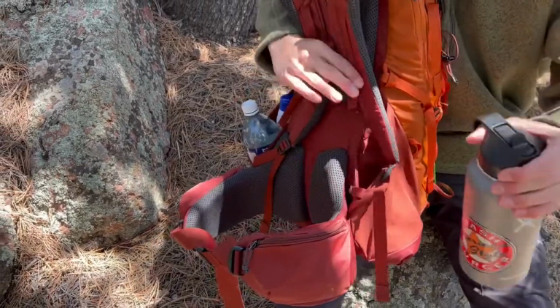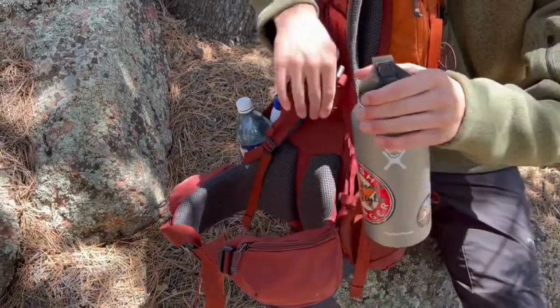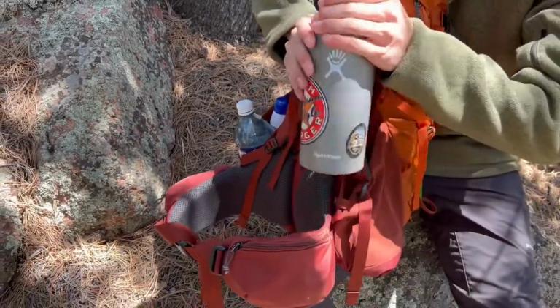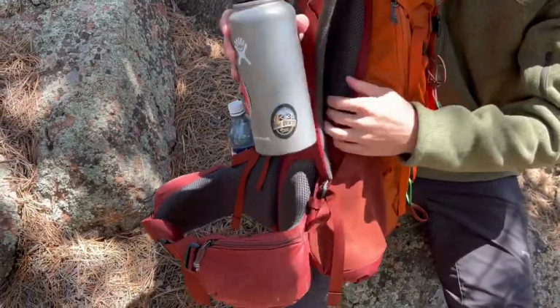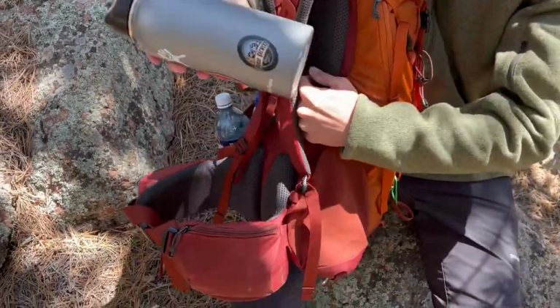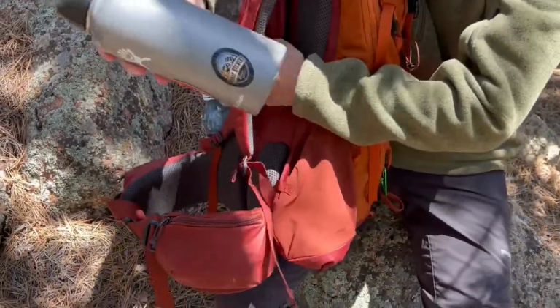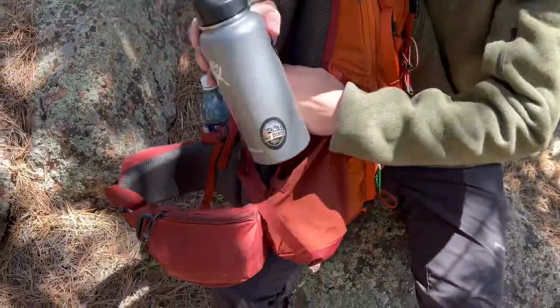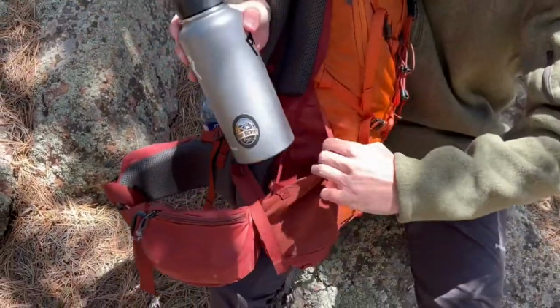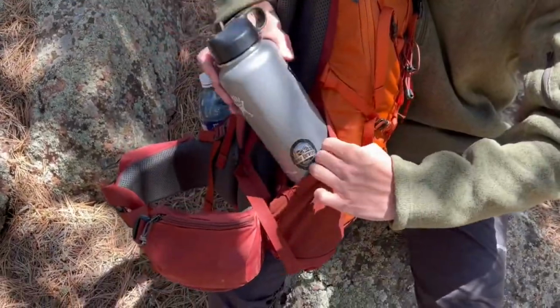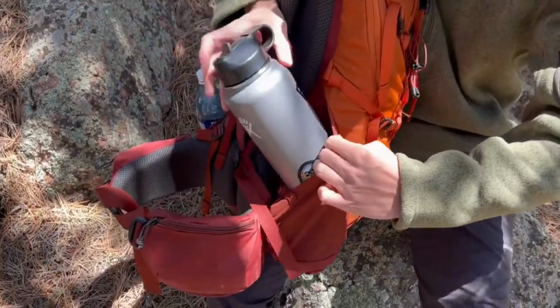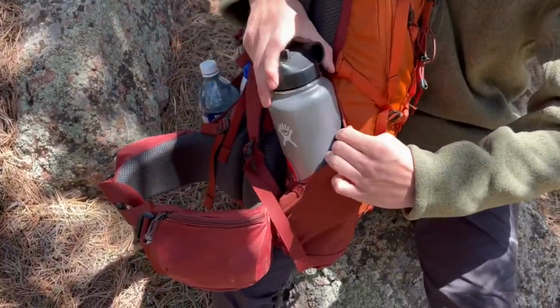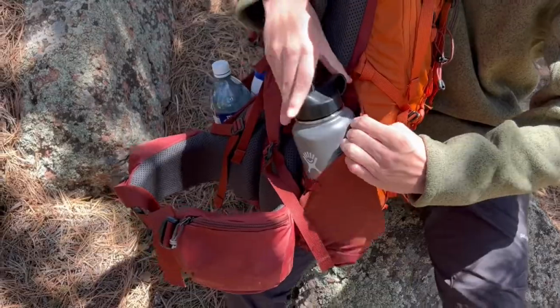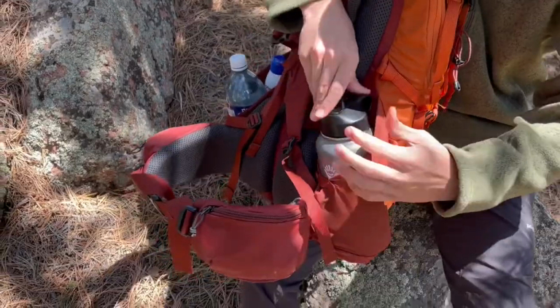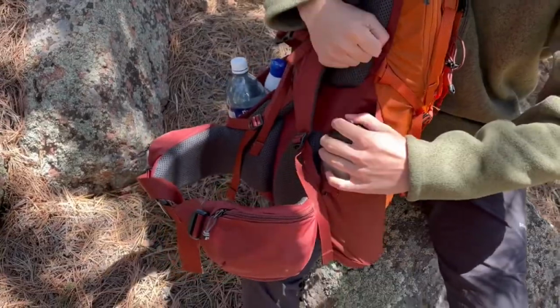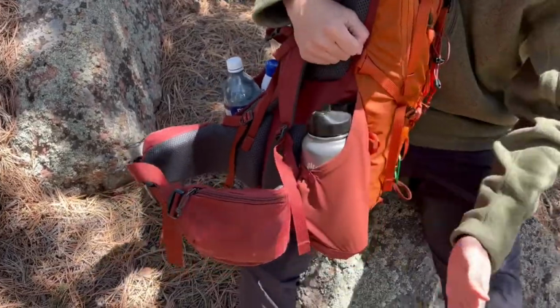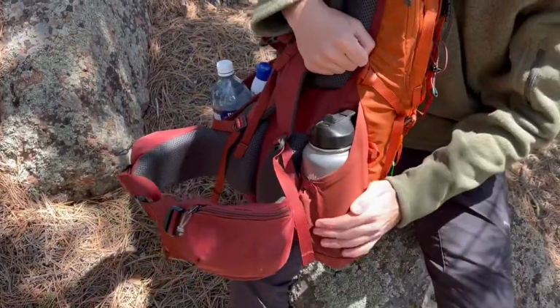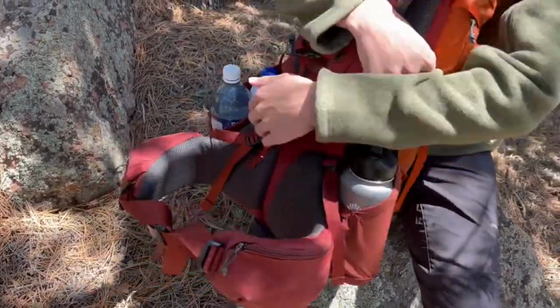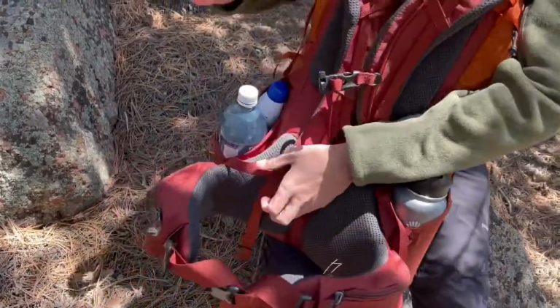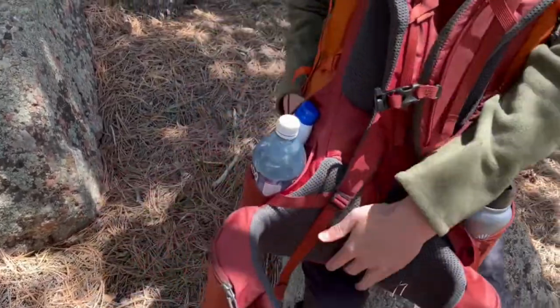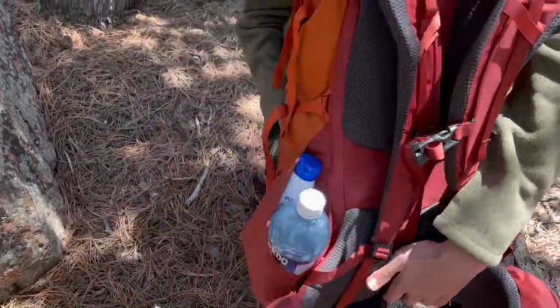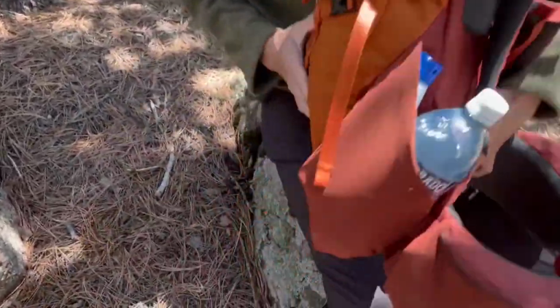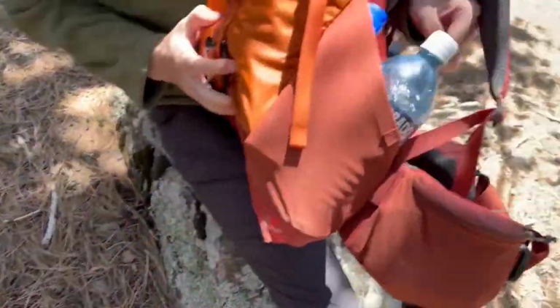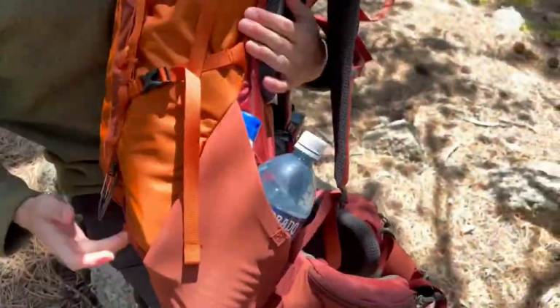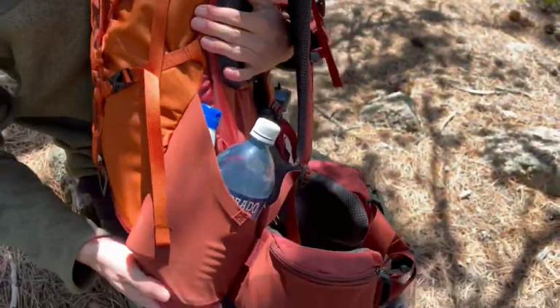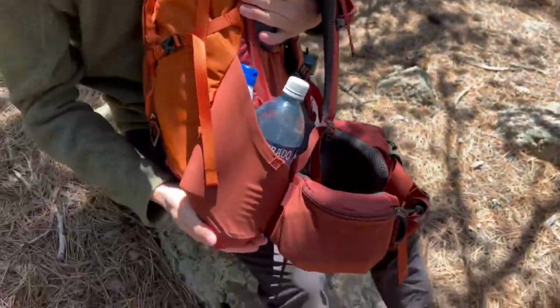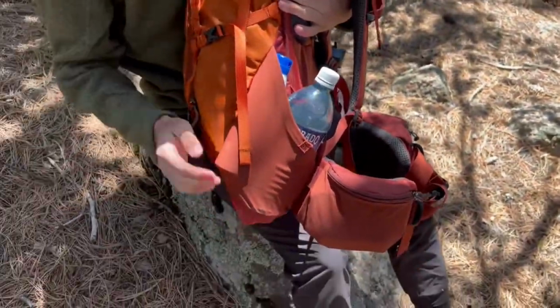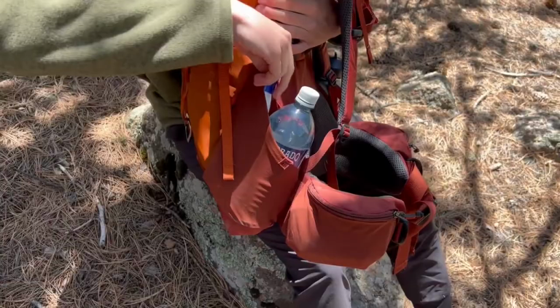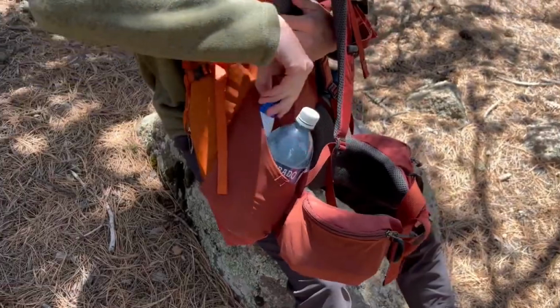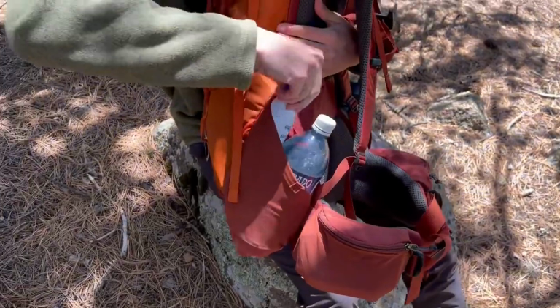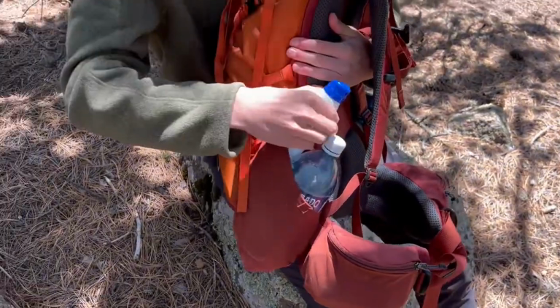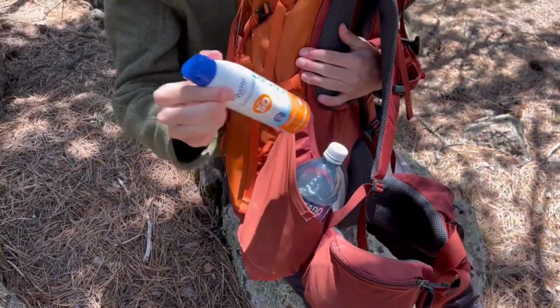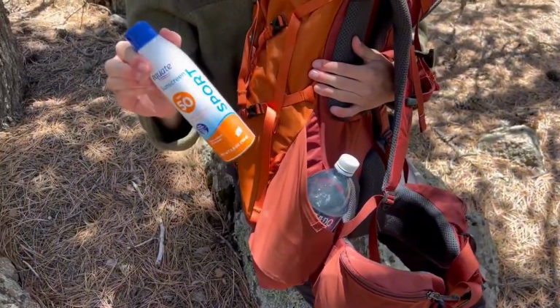As you can see, I fit my full 32 ounce Hydro Flask in here with no problem. And on the other side, I have additional water as well as some sunscreen.